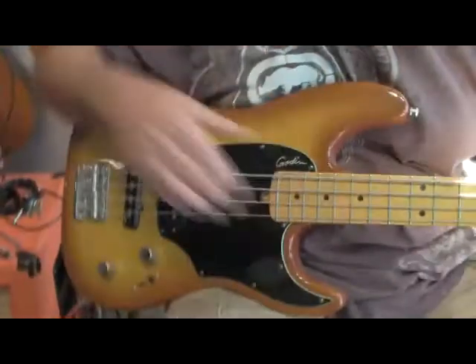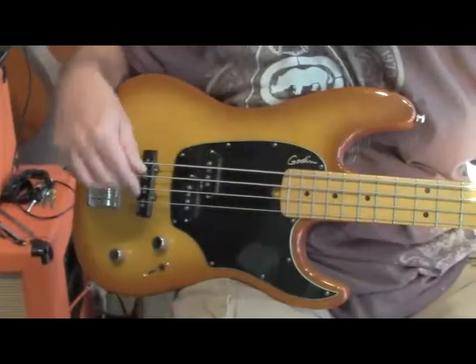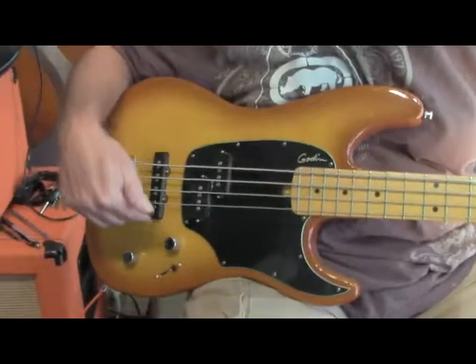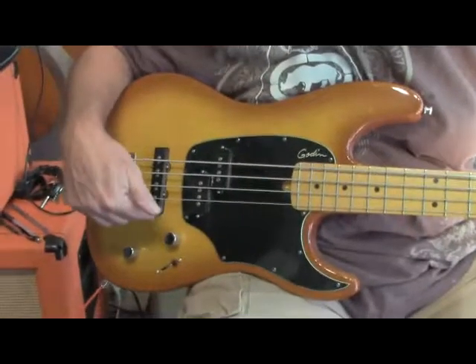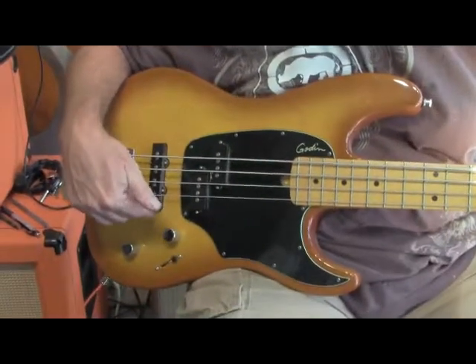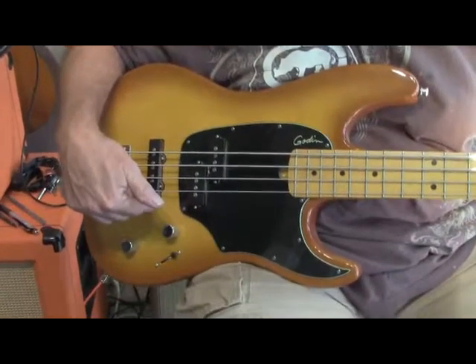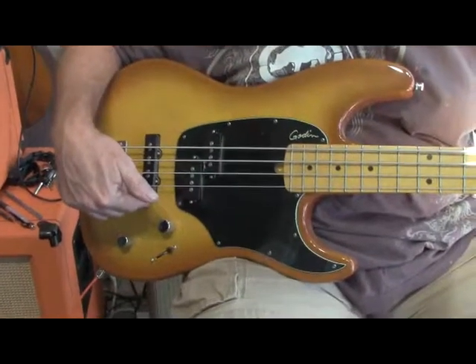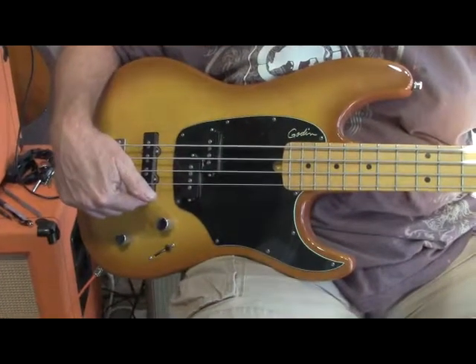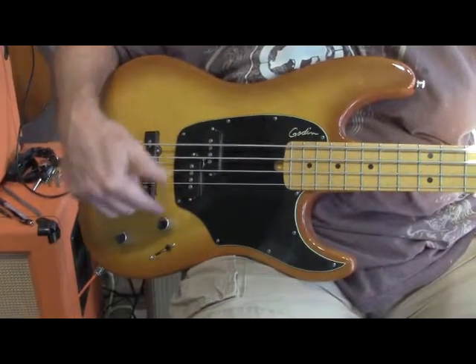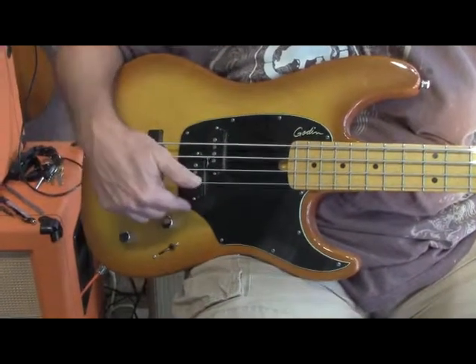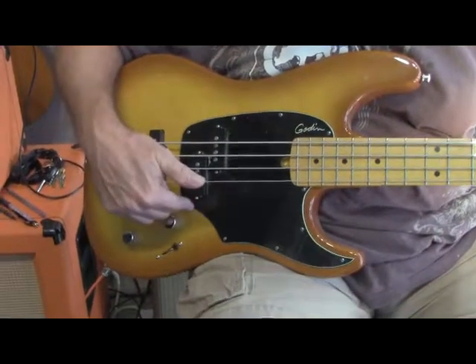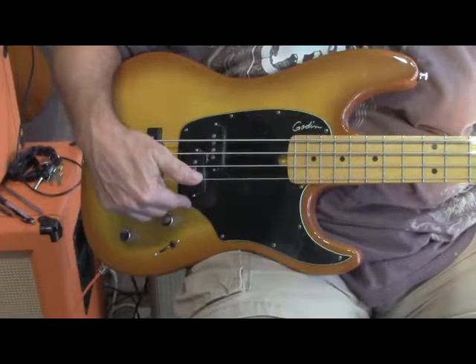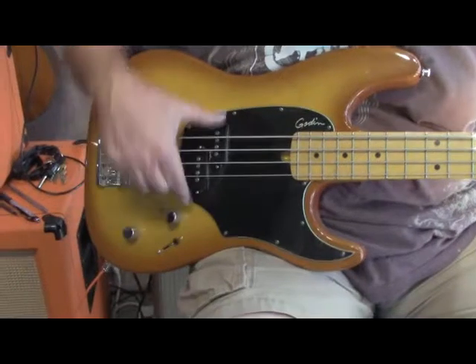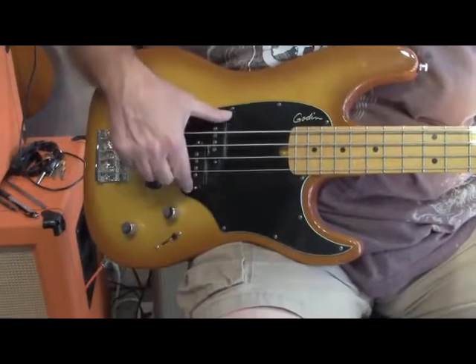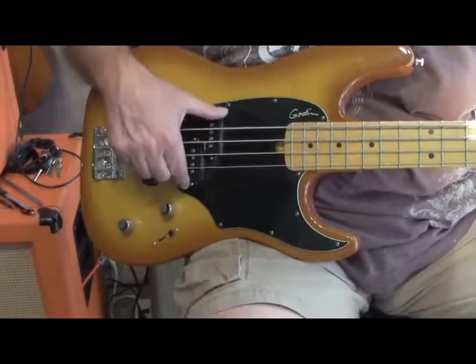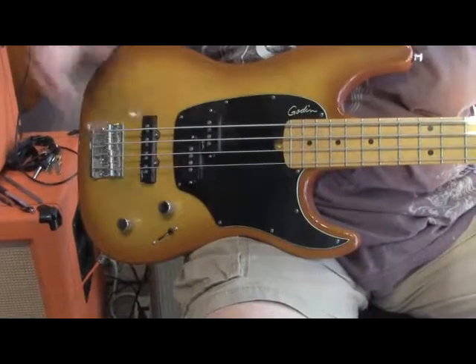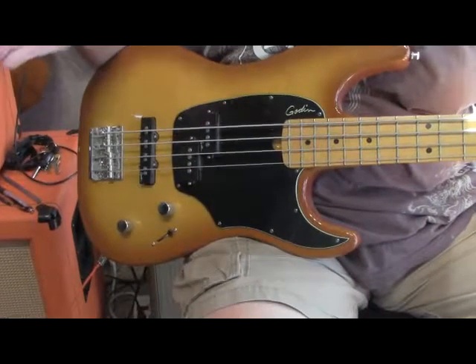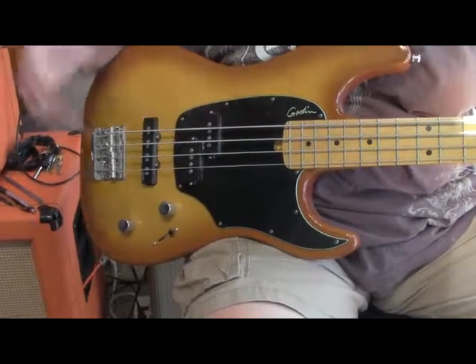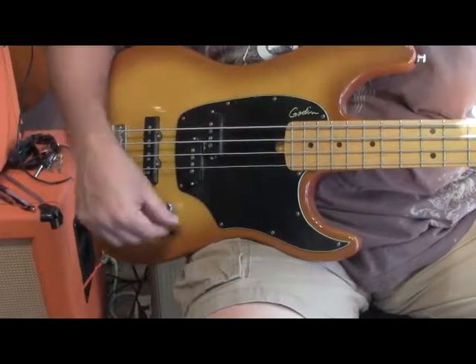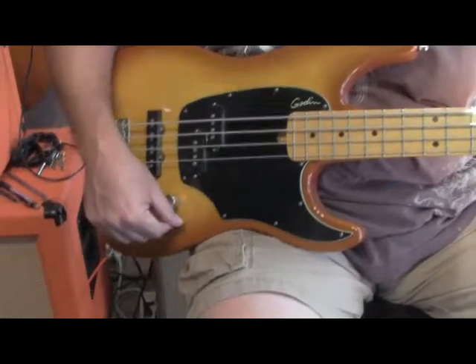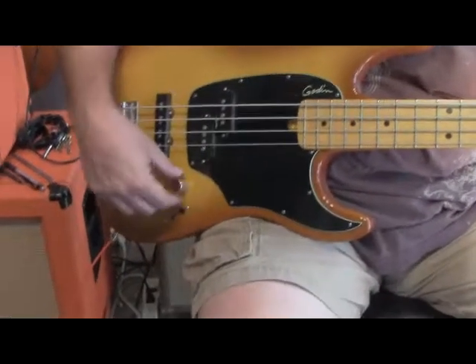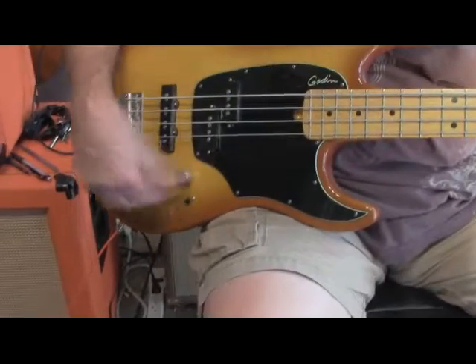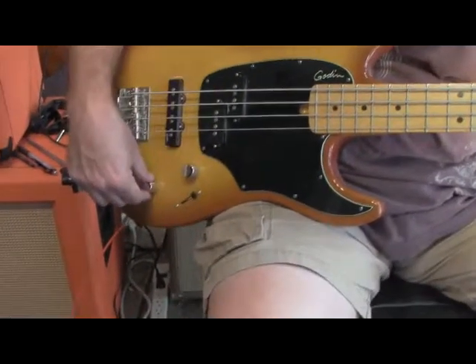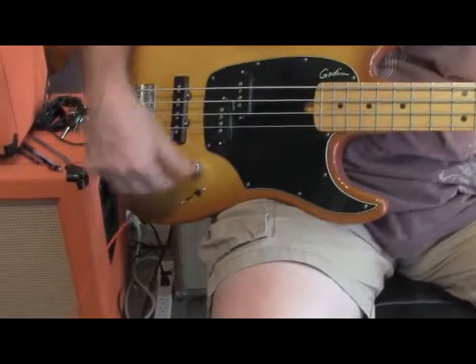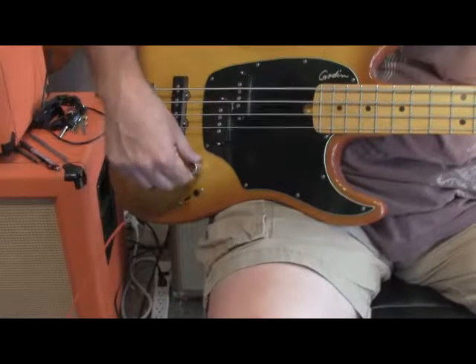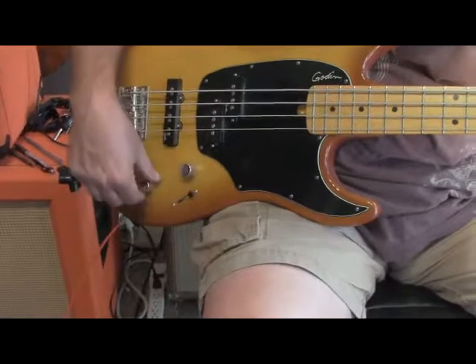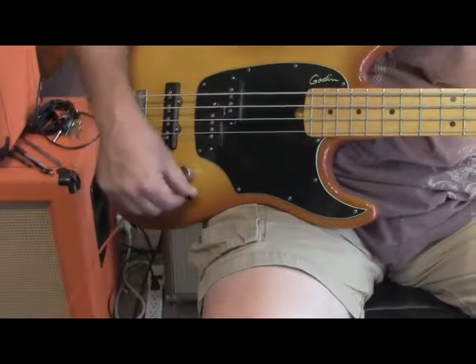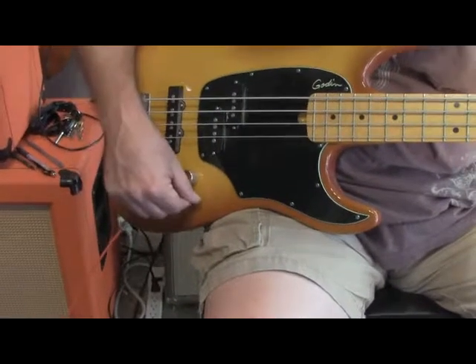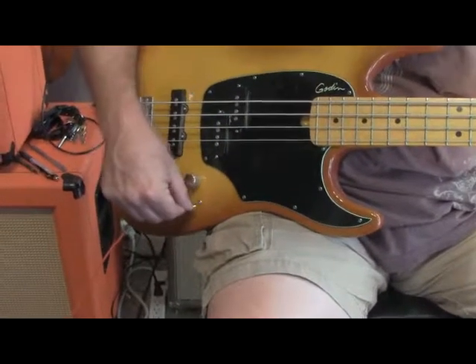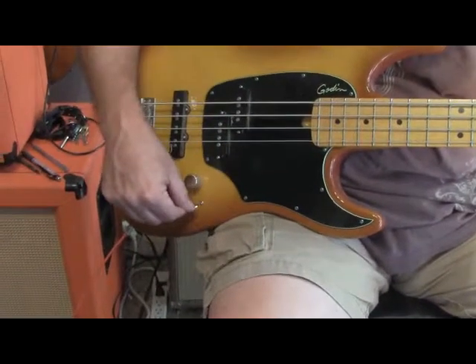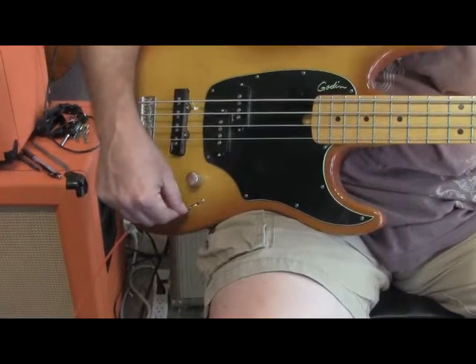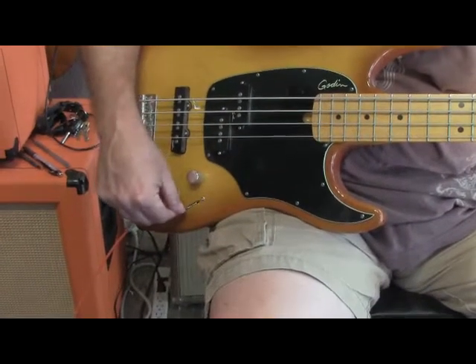We have a Jazz style pickup in the back and a P Bass configuration in the front. This has simply volume, tone, and a 4-way selector switch.